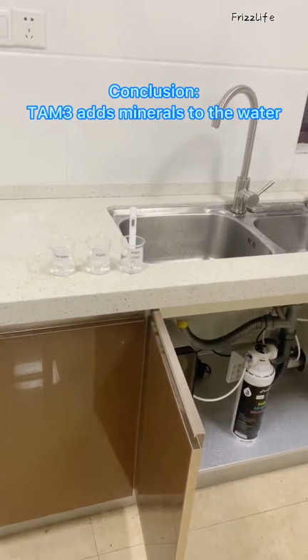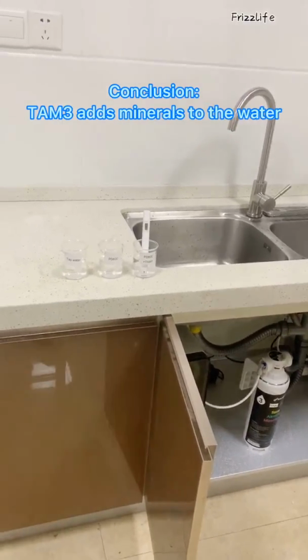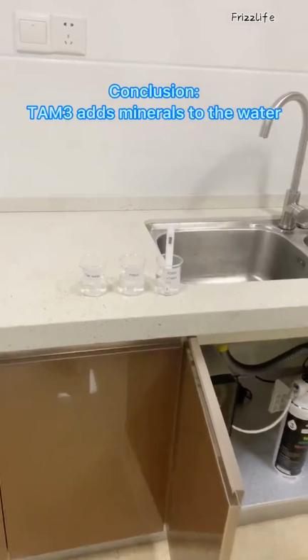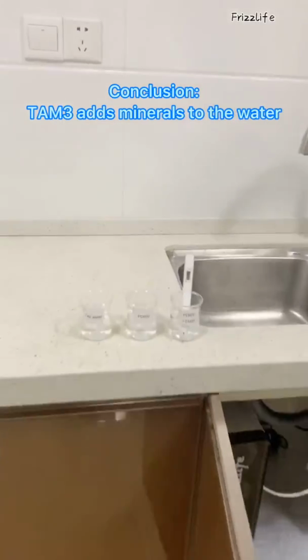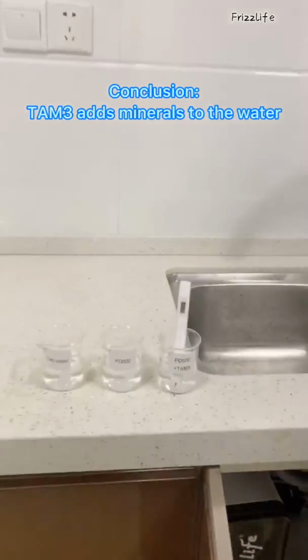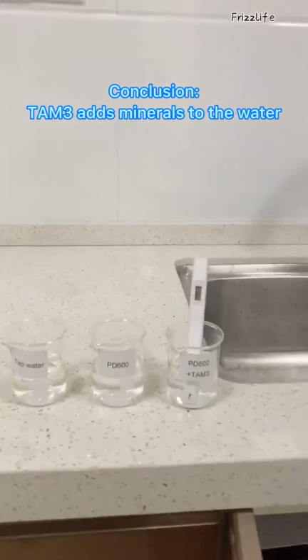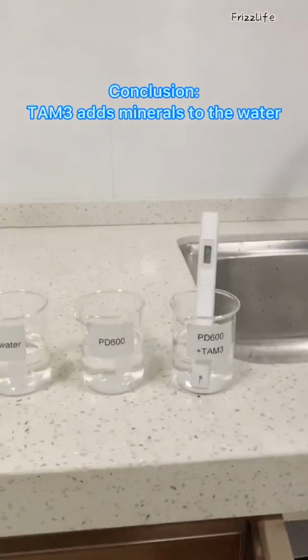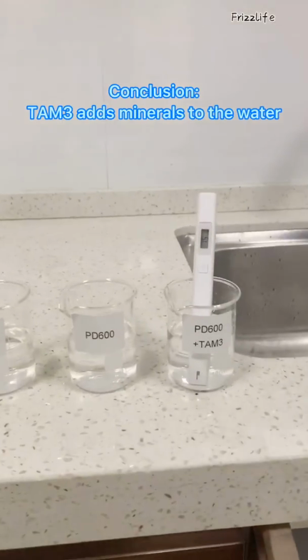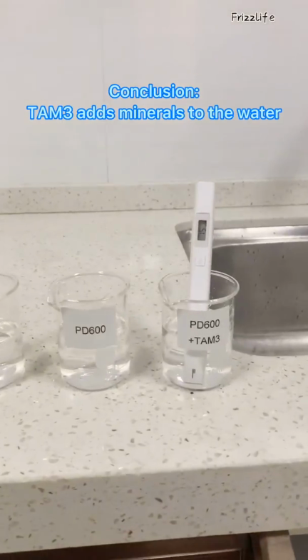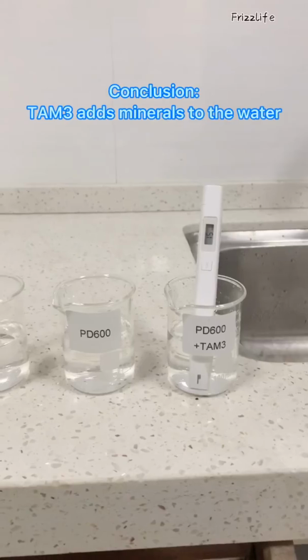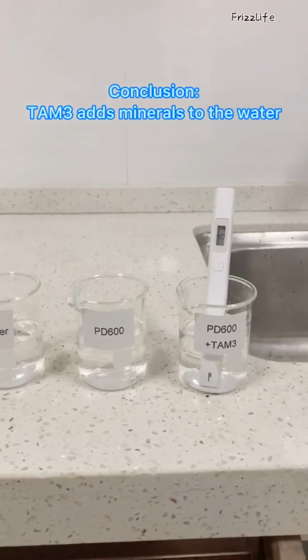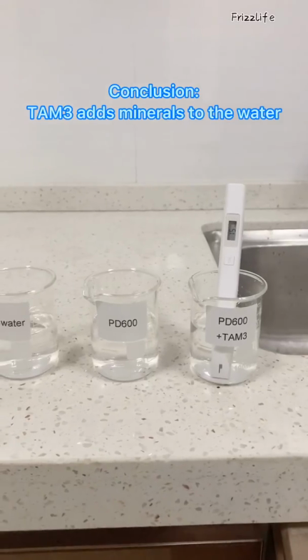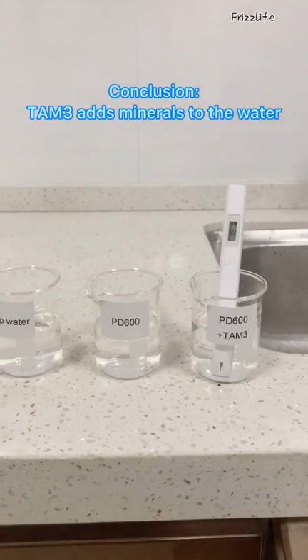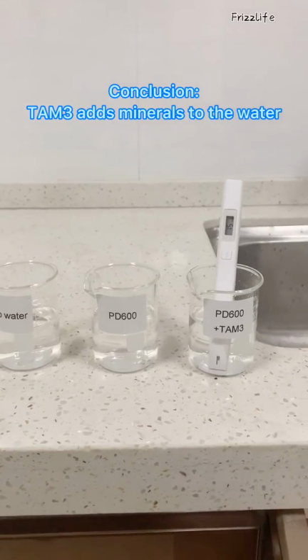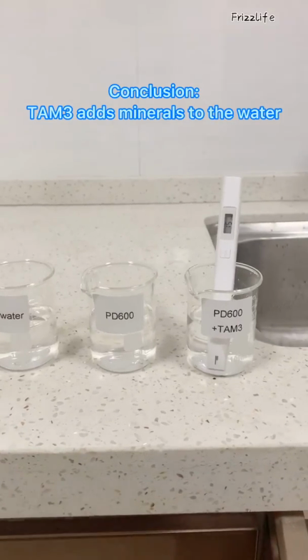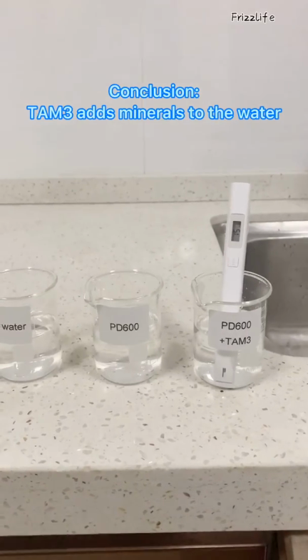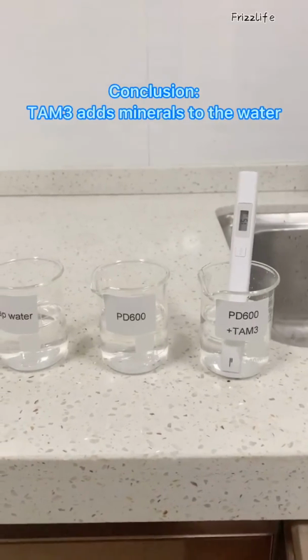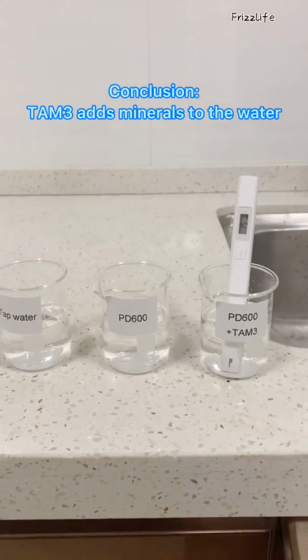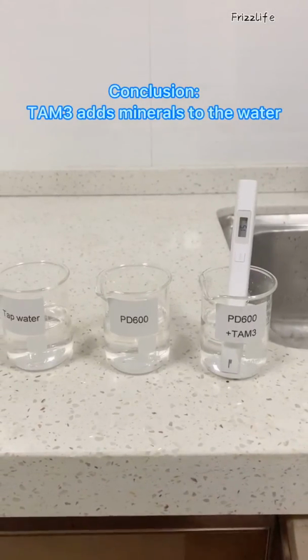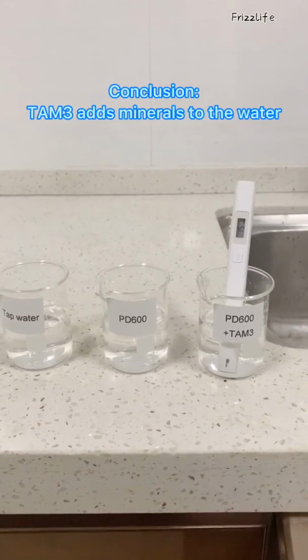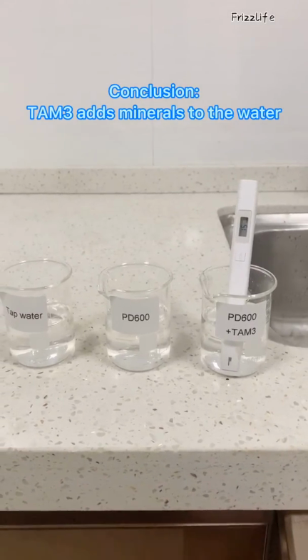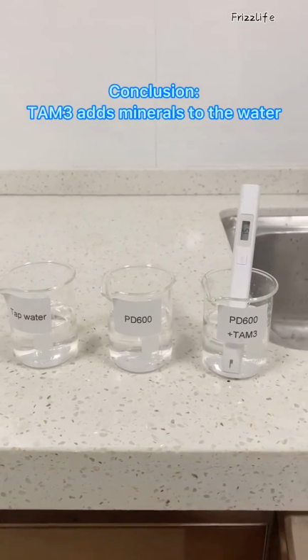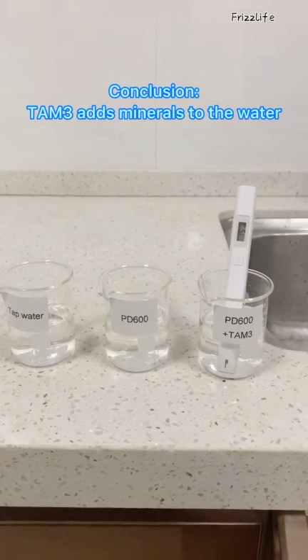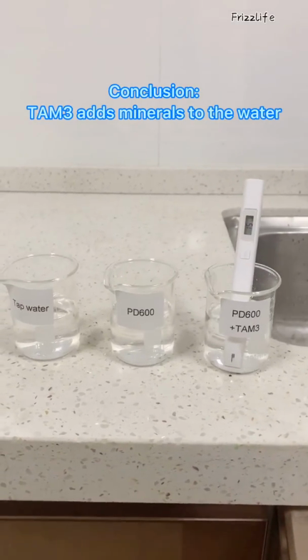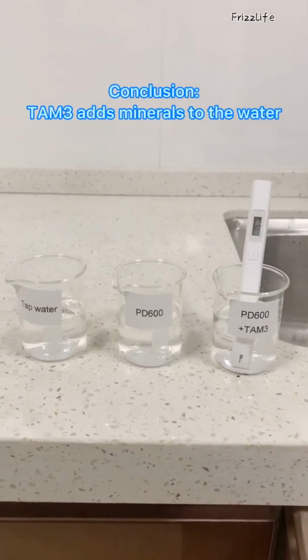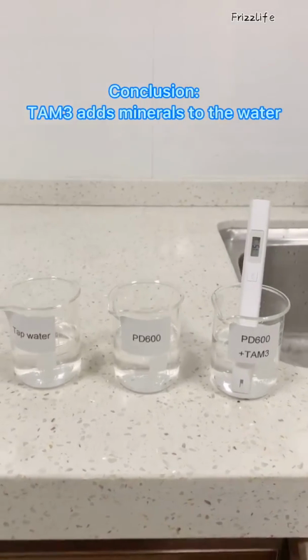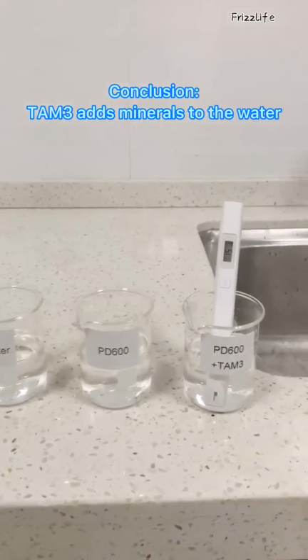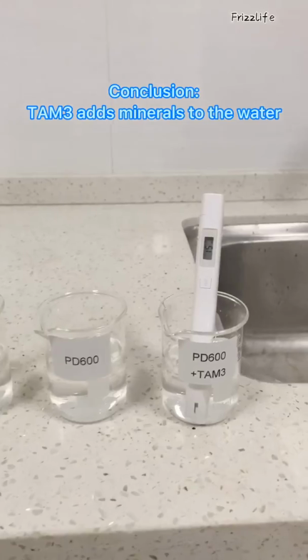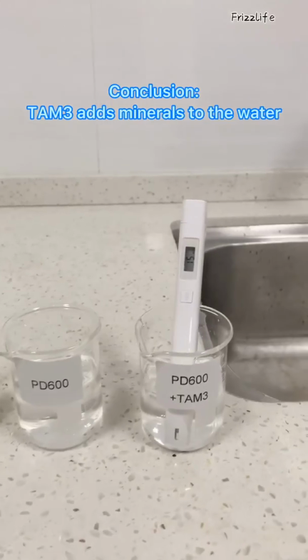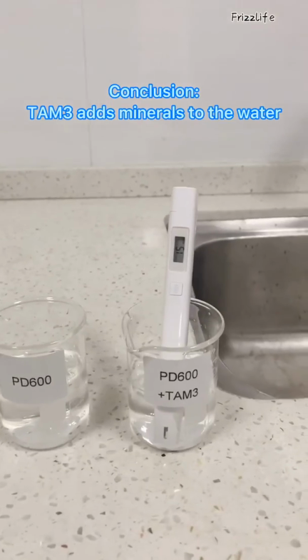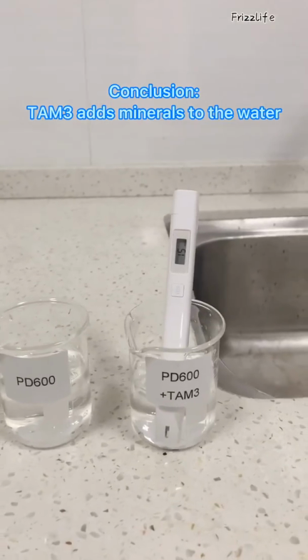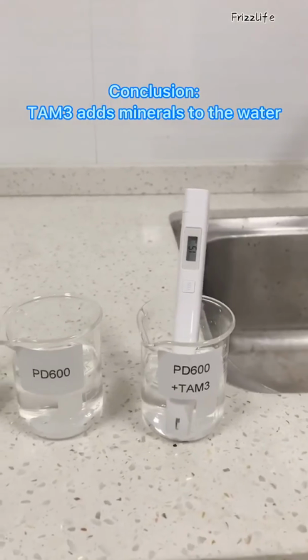The last one was 15 because it's adding minerals to the water. That's why it's higher.